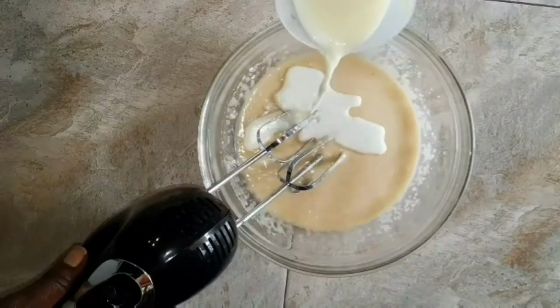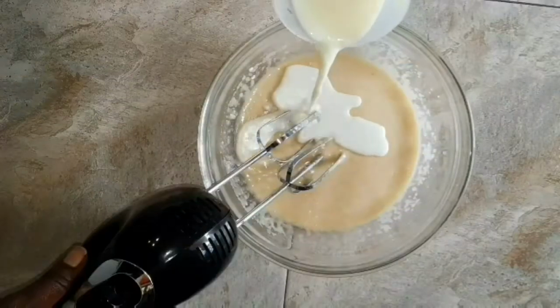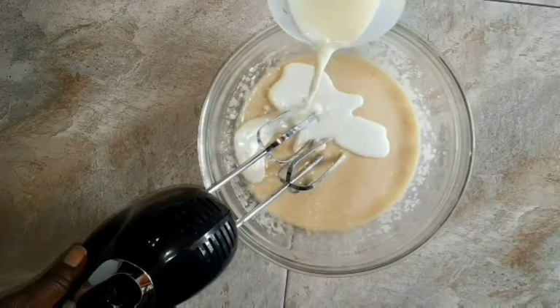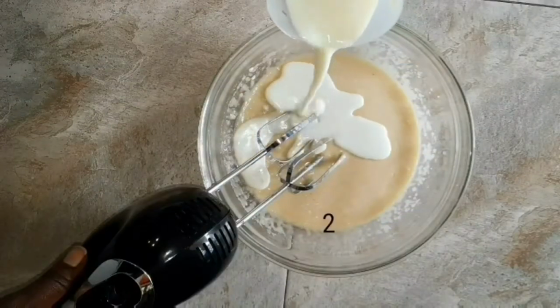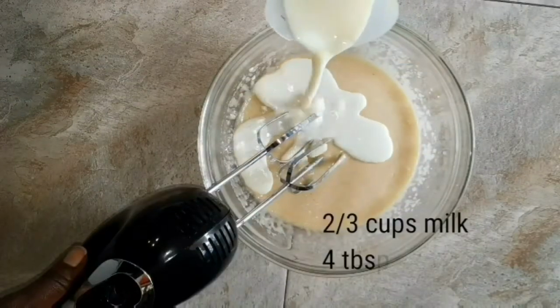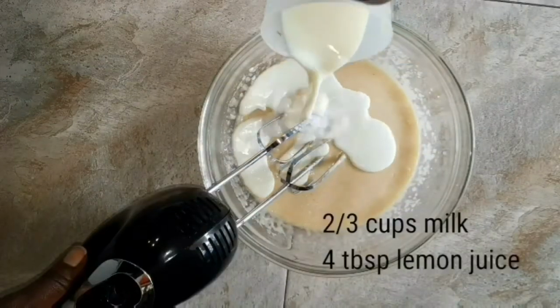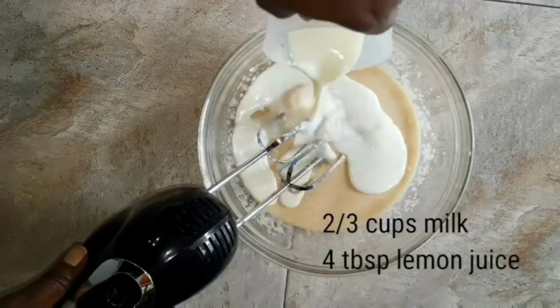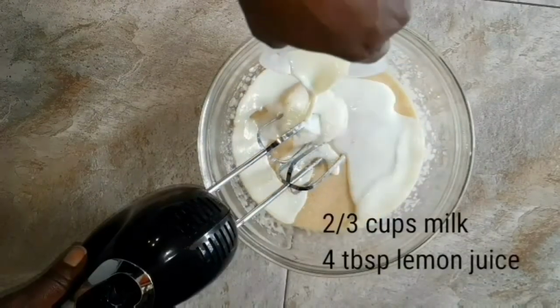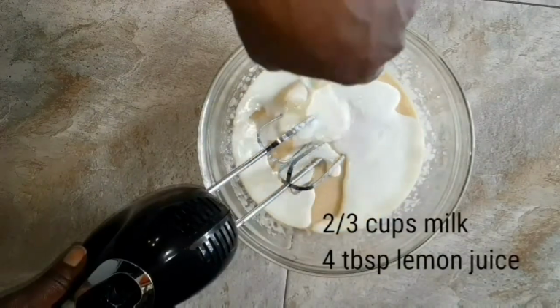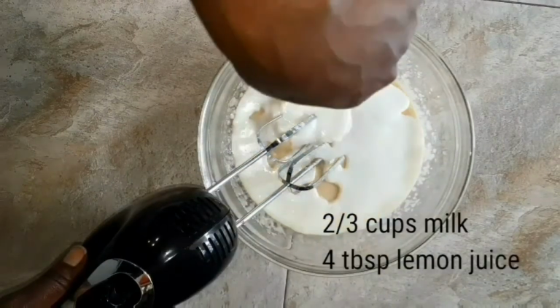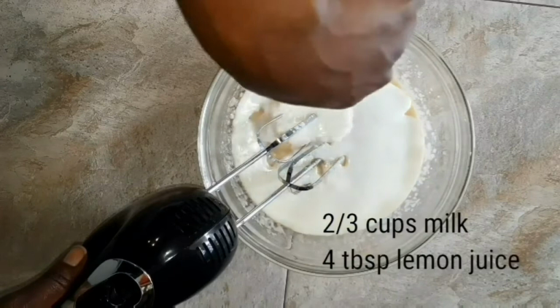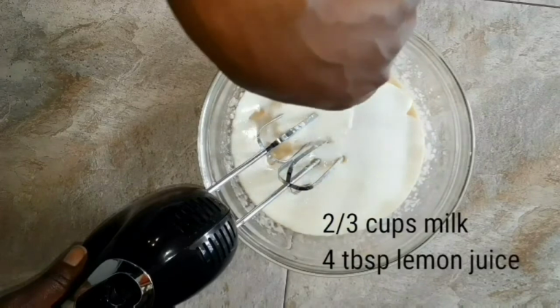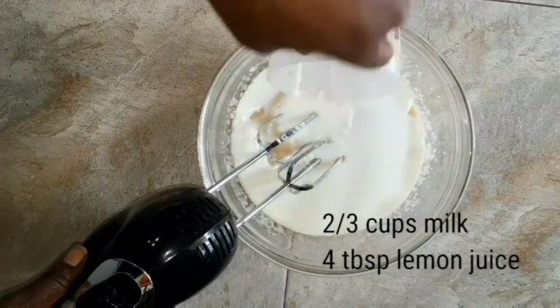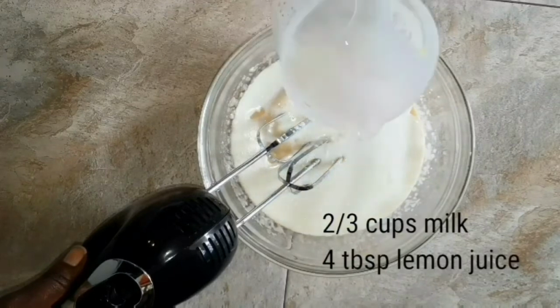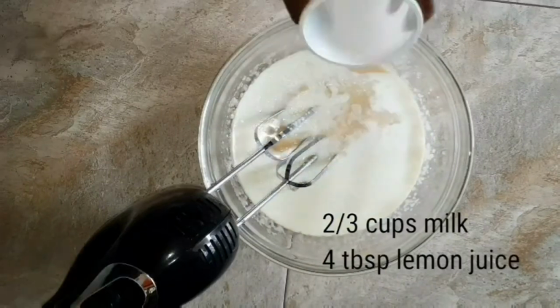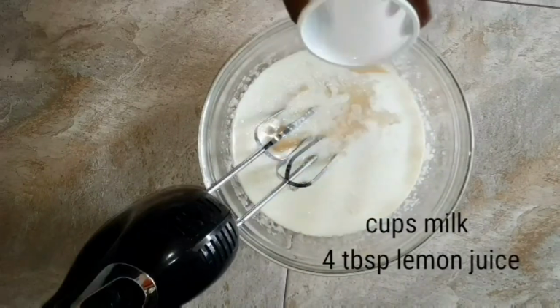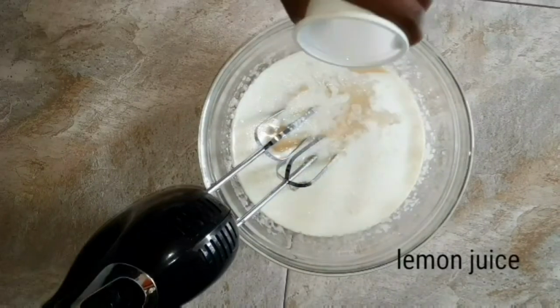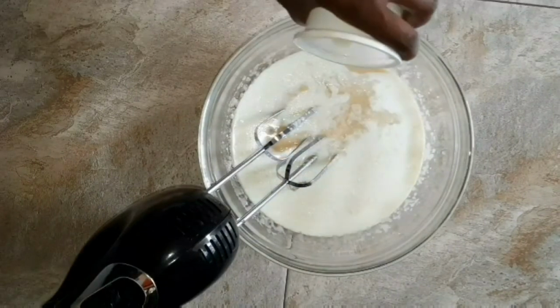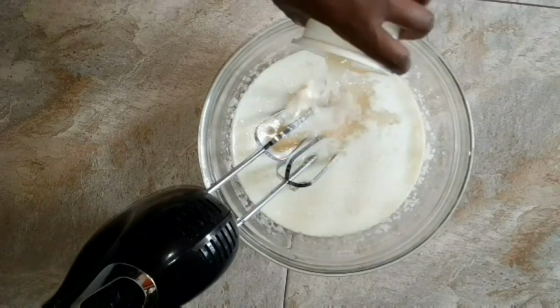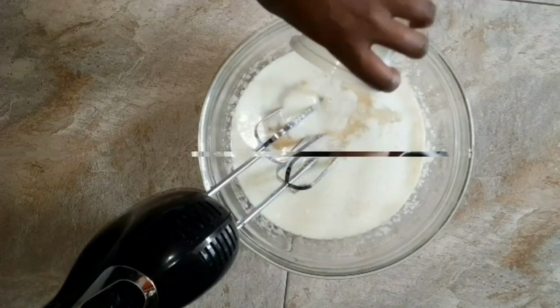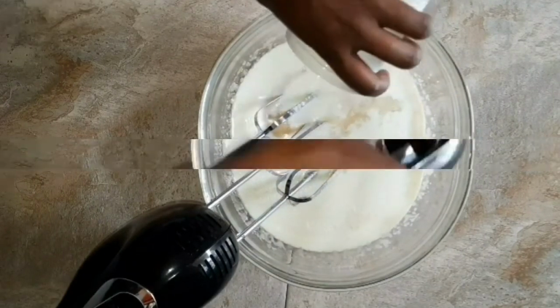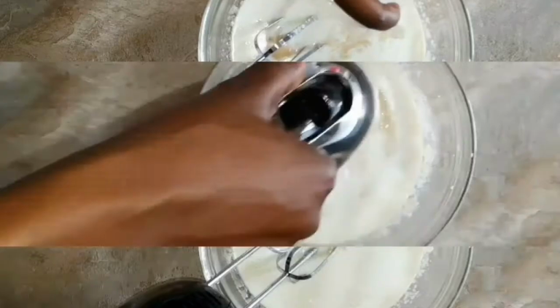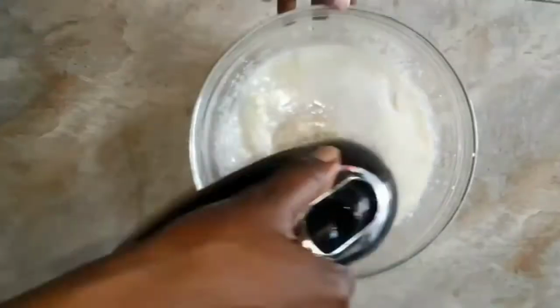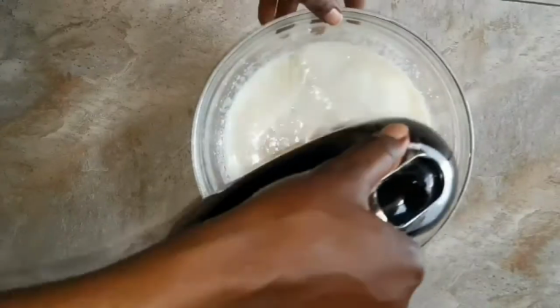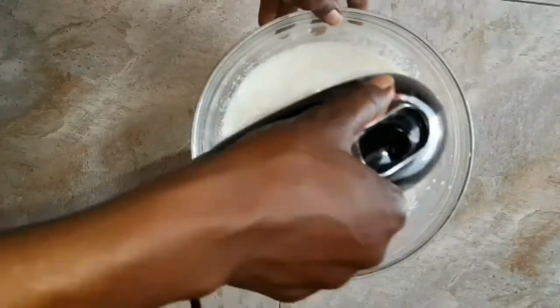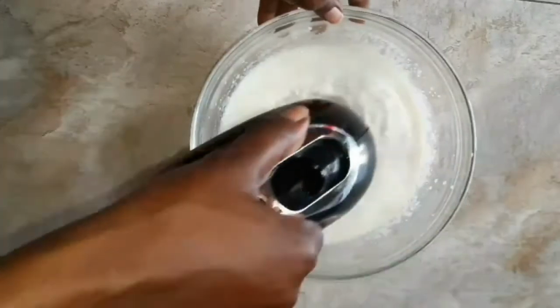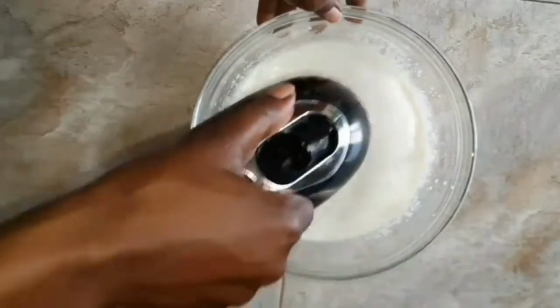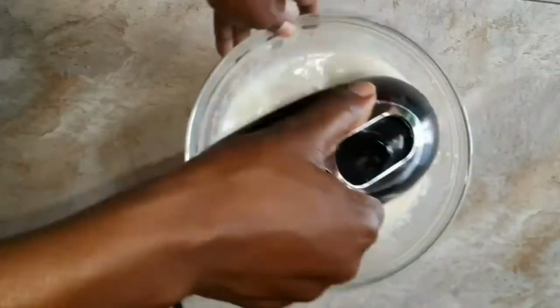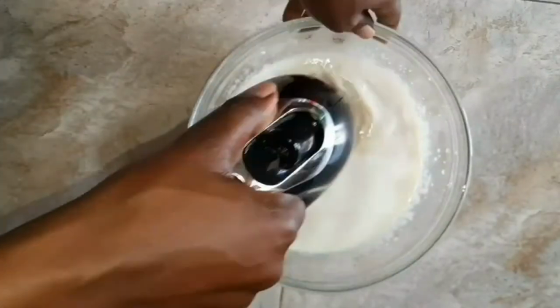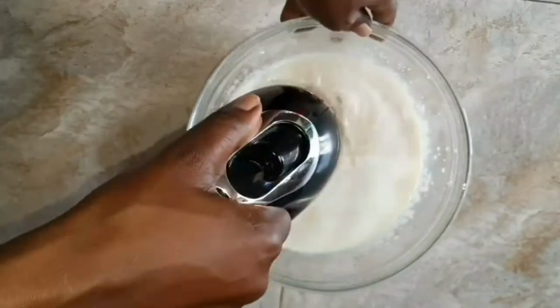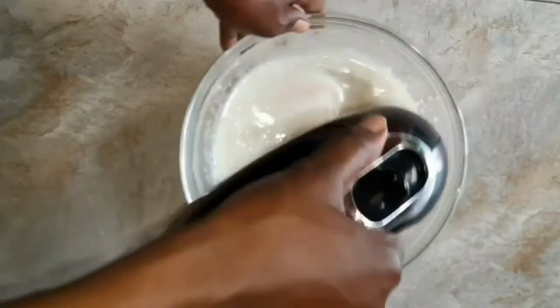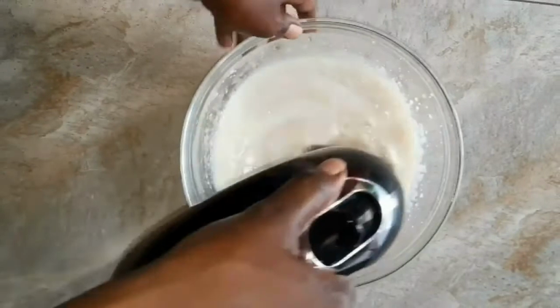To this we are going to add two cups of milk and a couple tablespoons of lemon juice, and whisk until it's all mixed together.